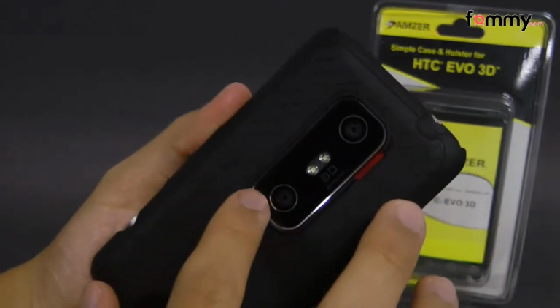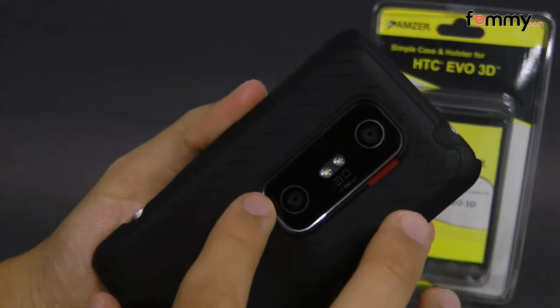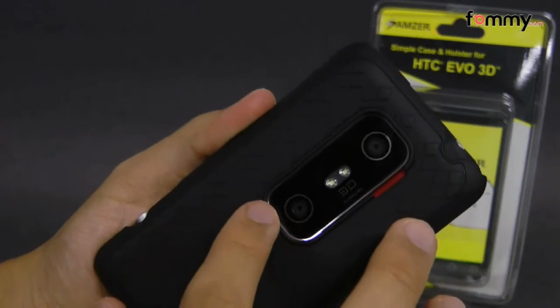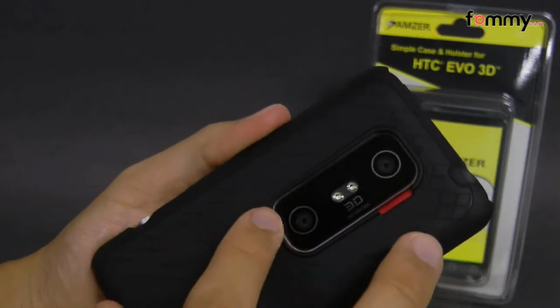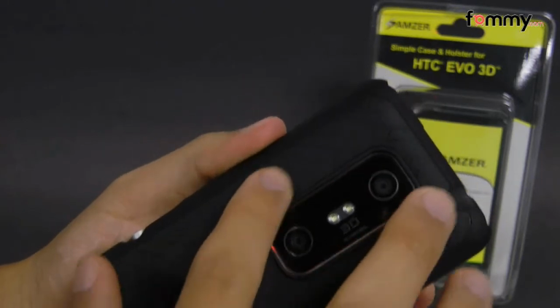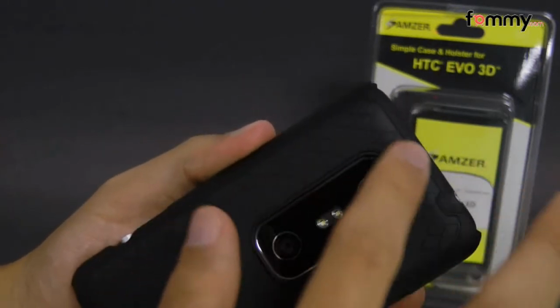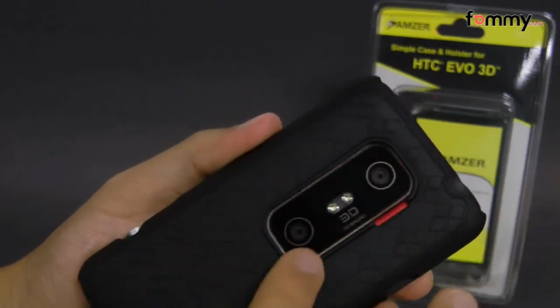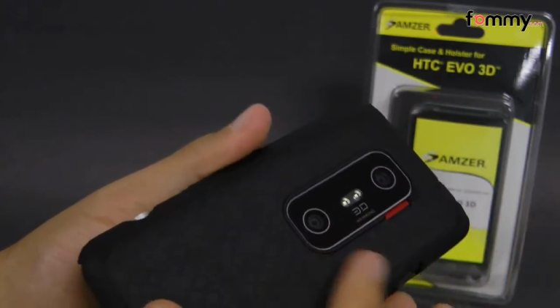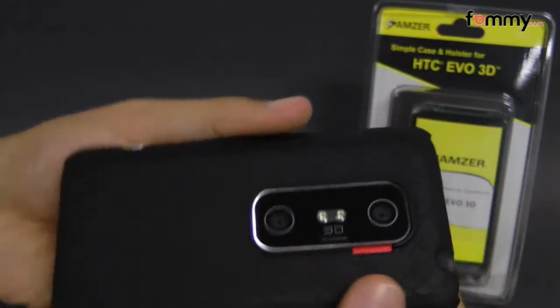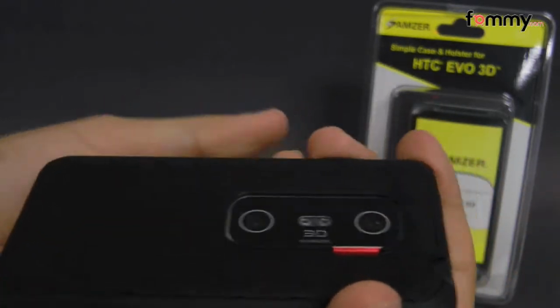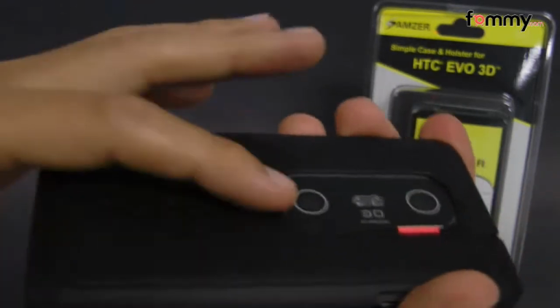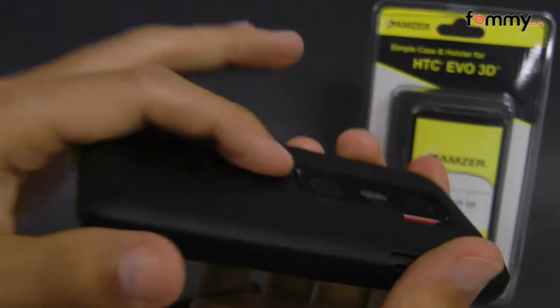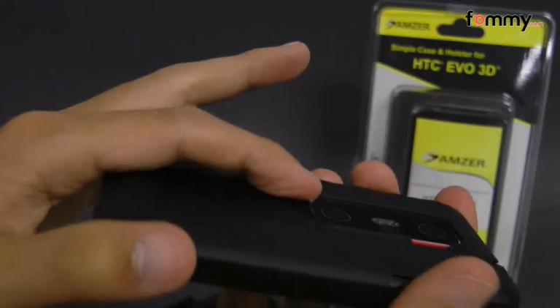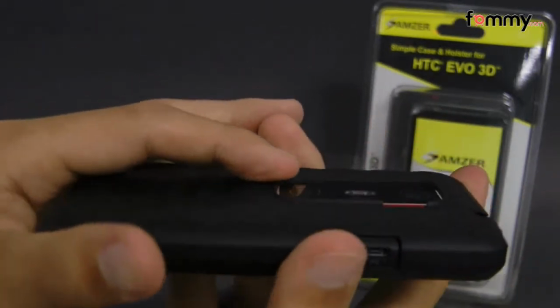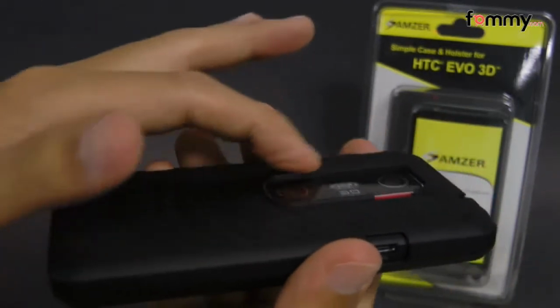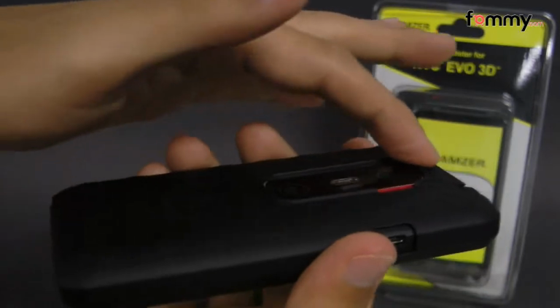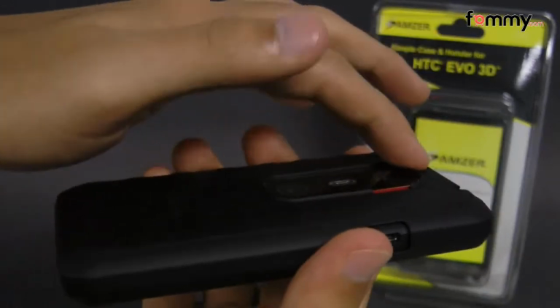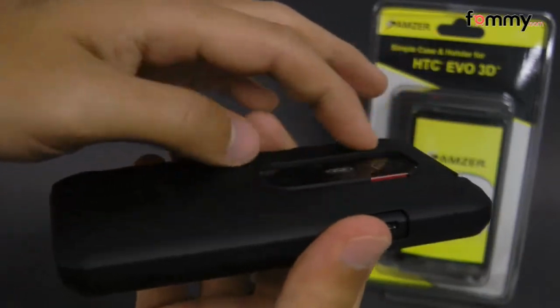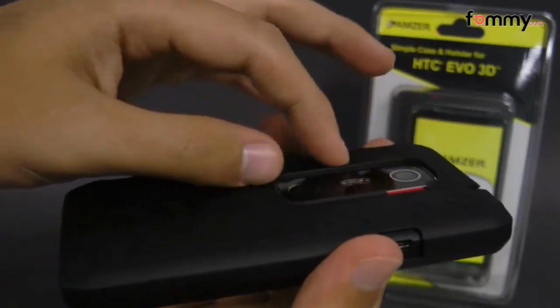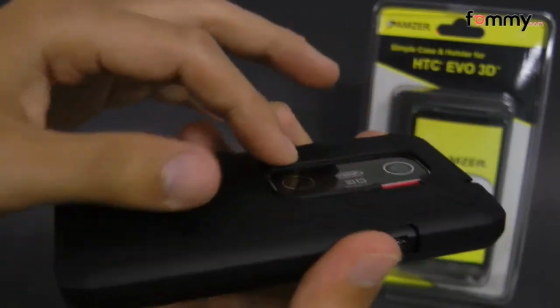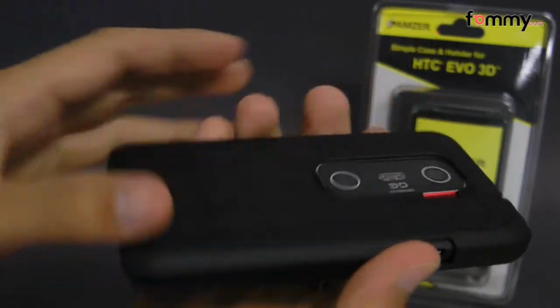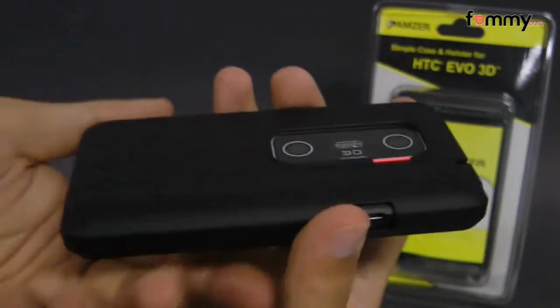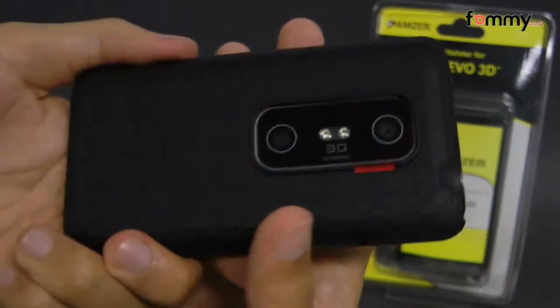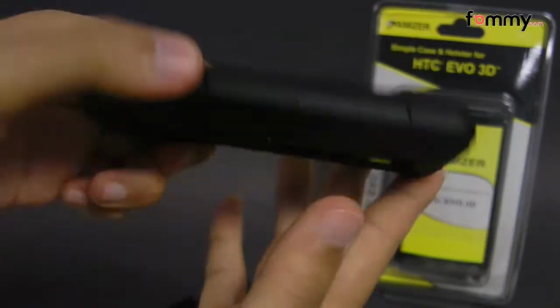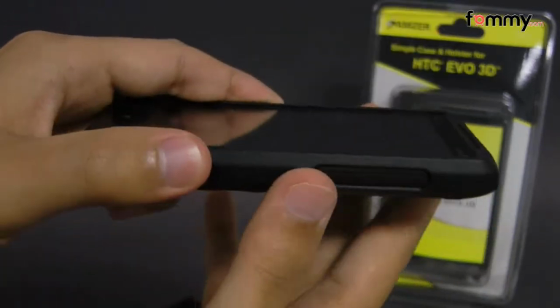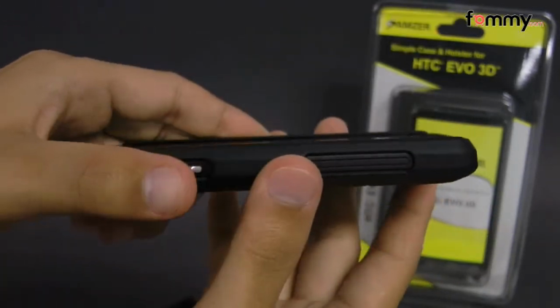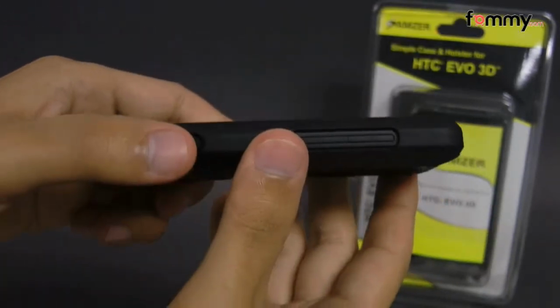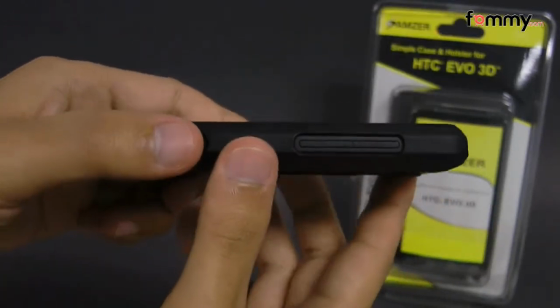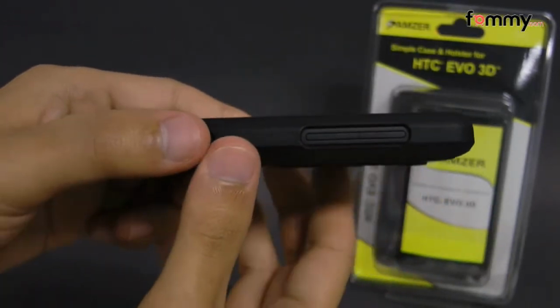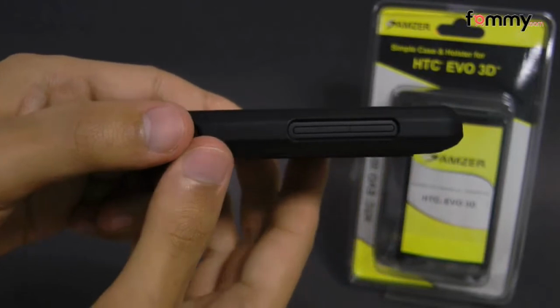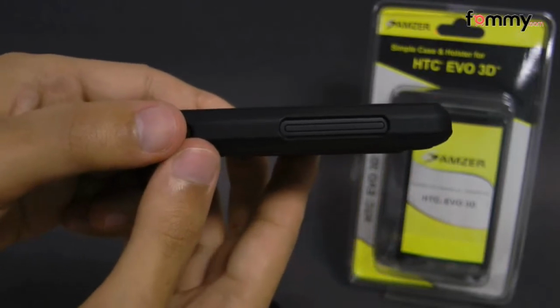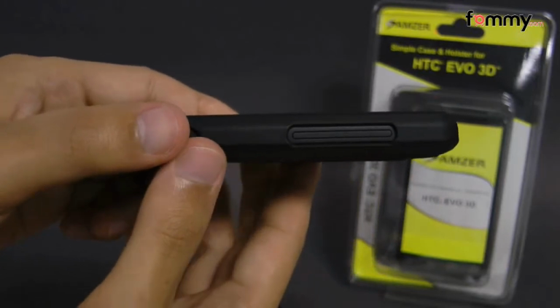It also has another cutout over here for your camera, but what's unique about this case is that it has a raised portion so that whenever you place it flat onto a surface, it won't damage your camera when you place it on.